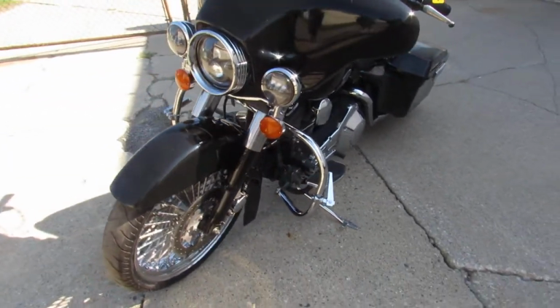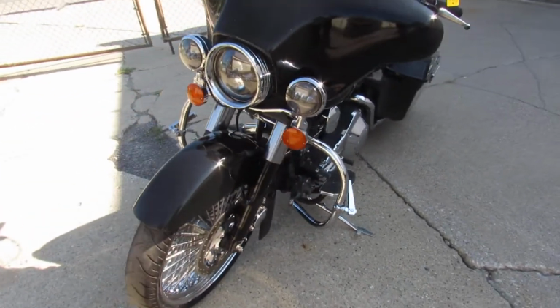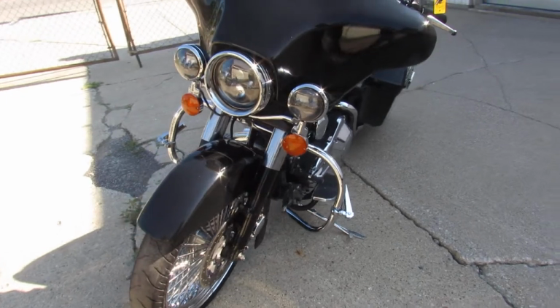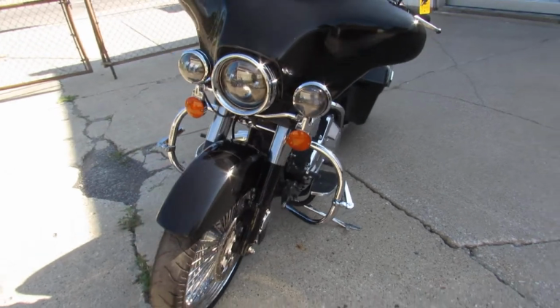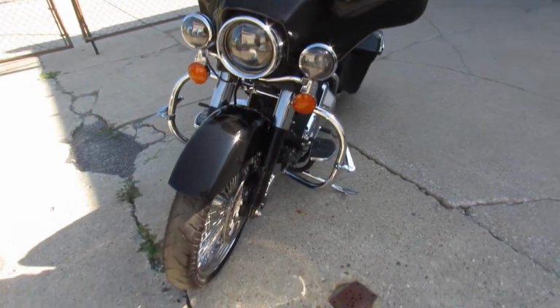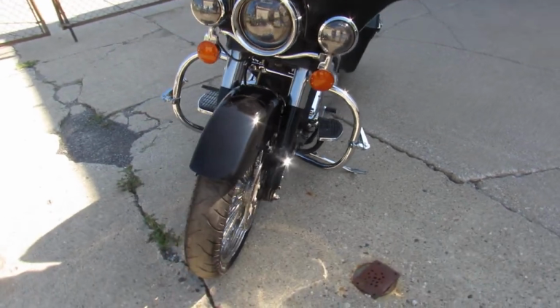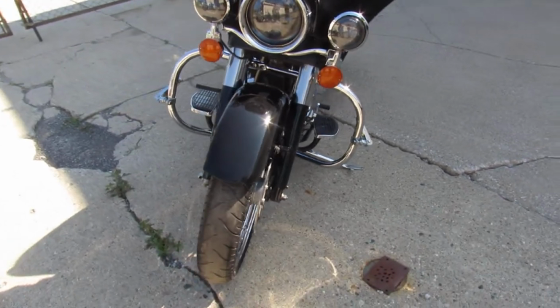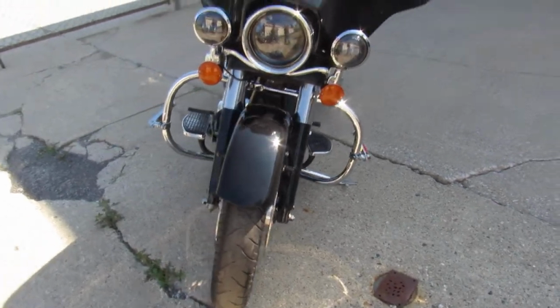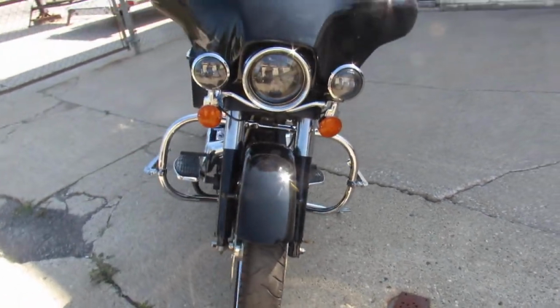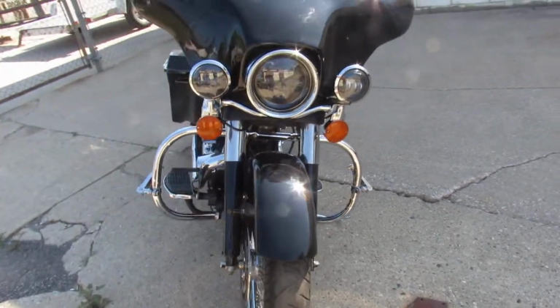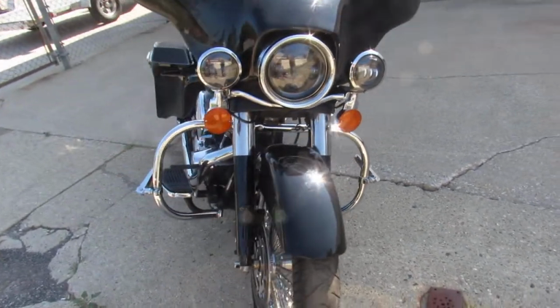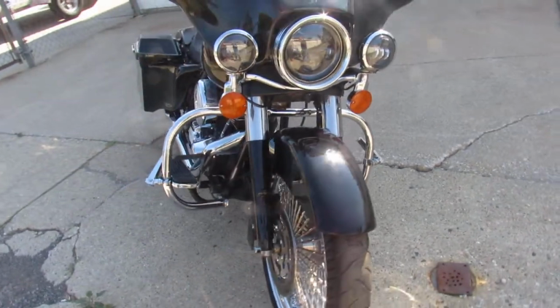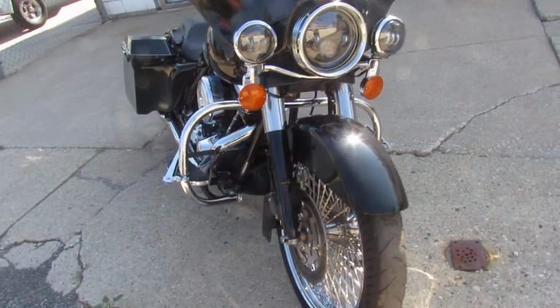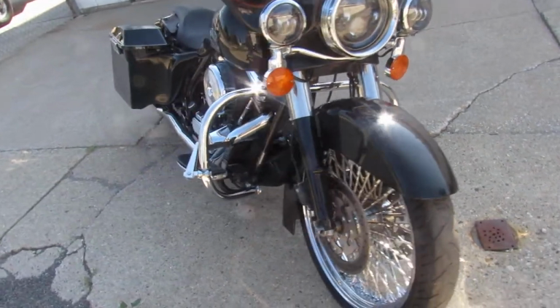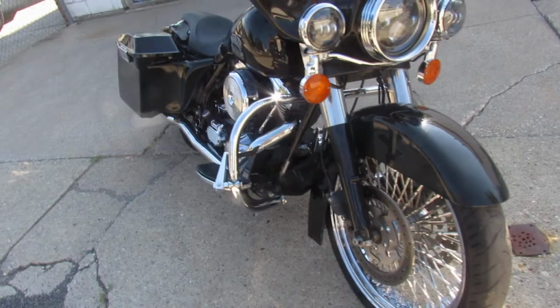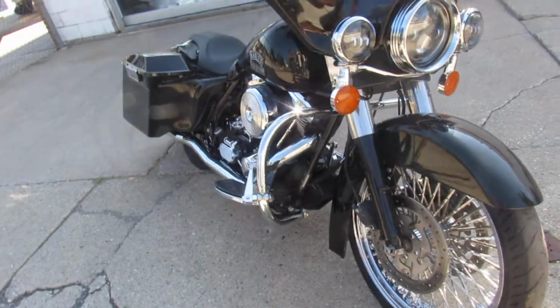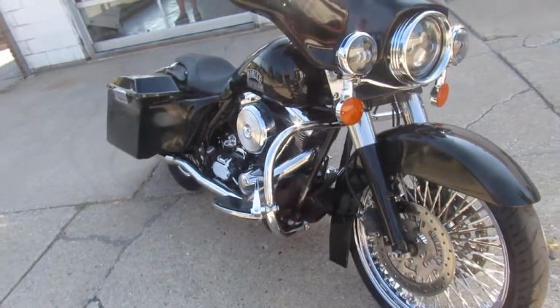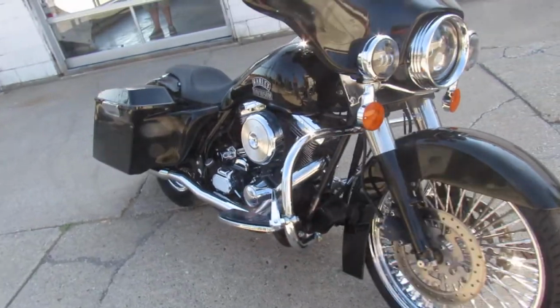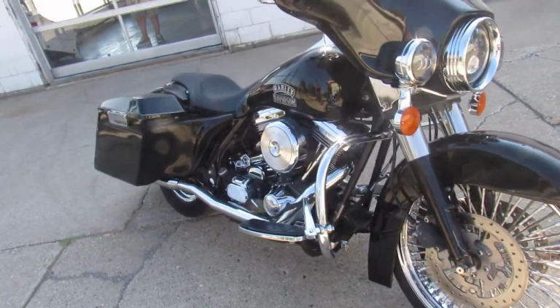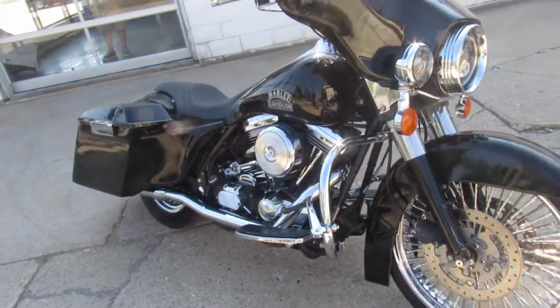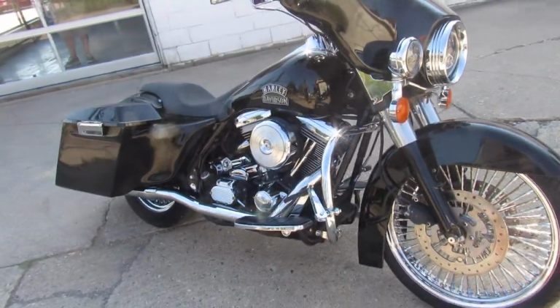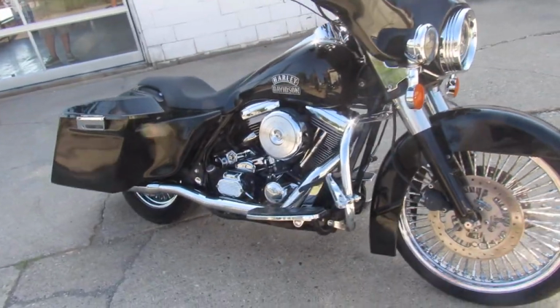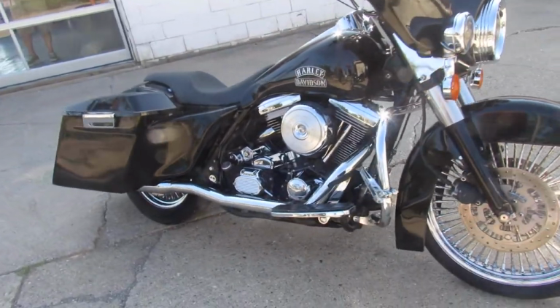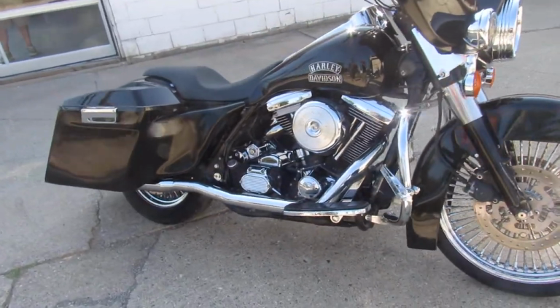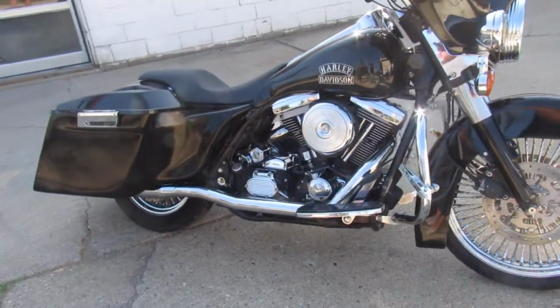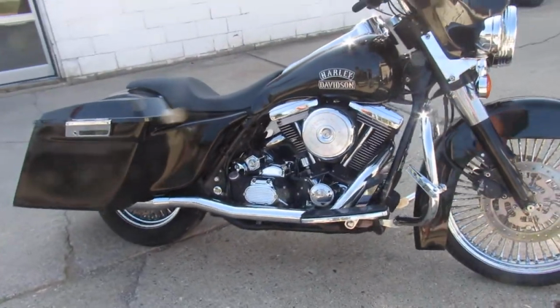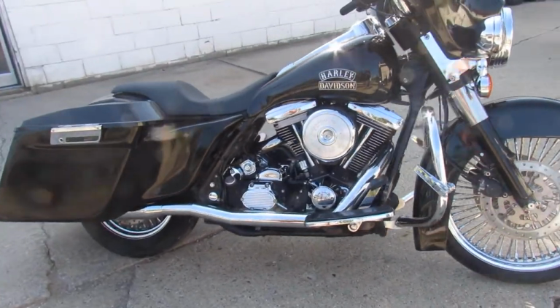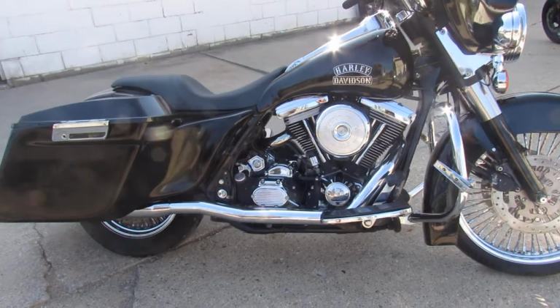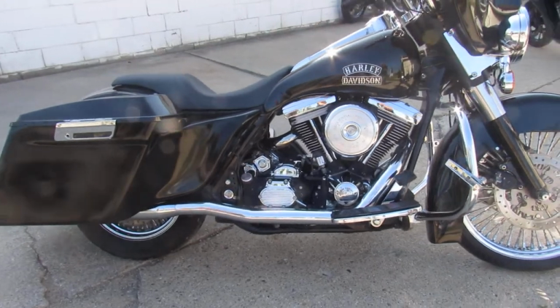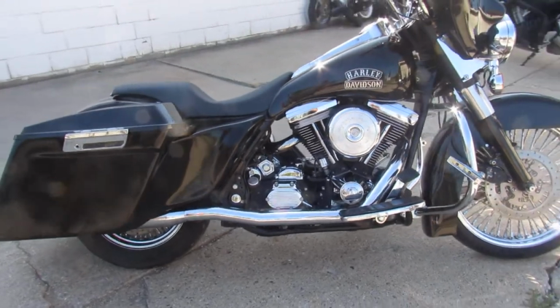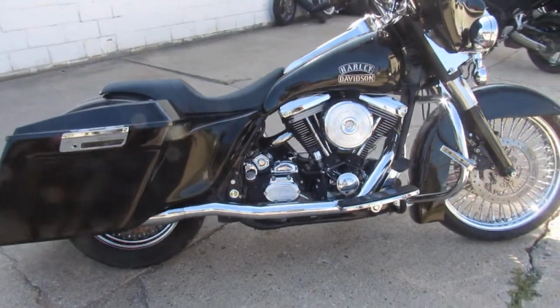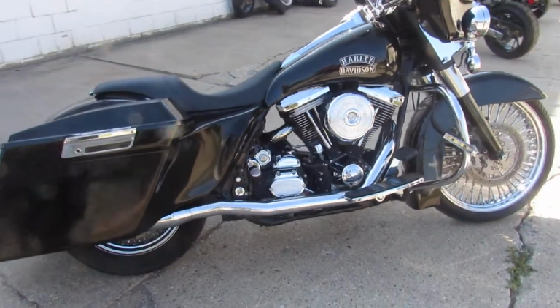It's got a 21-inch fast spoke chrome wheel, extended saddle bags, speakers in the bags, extended rear fender, custom front fender, a low profile seat, dual Reinhardt exhaust to make this big wheel bagger sound as cool as it looks.